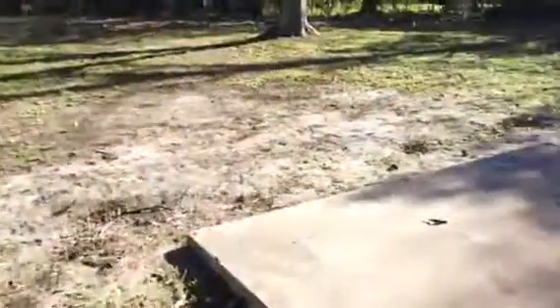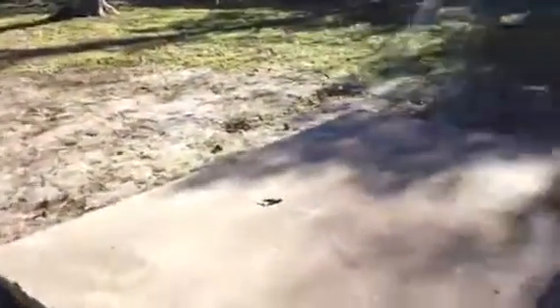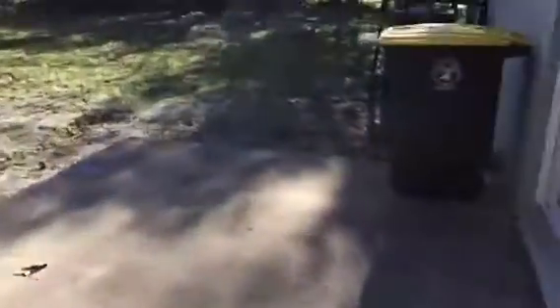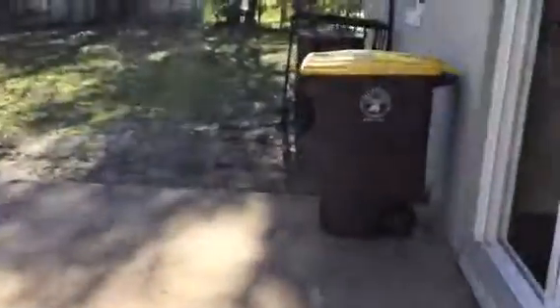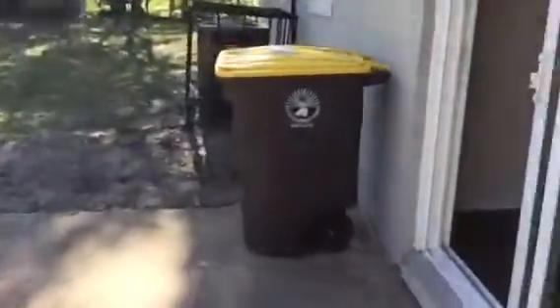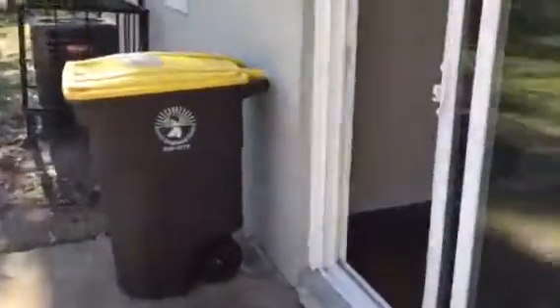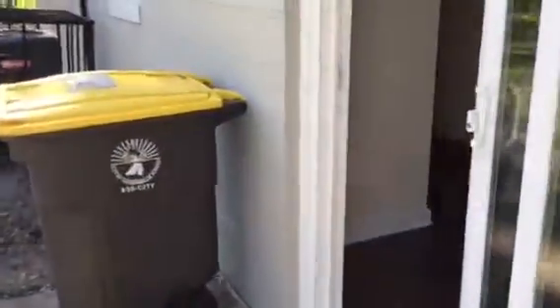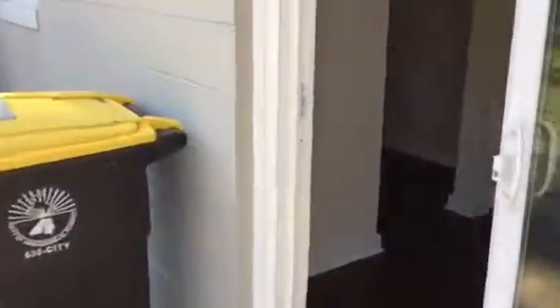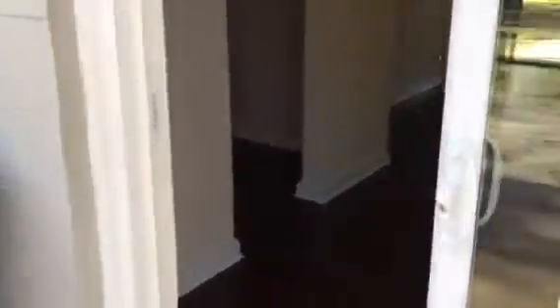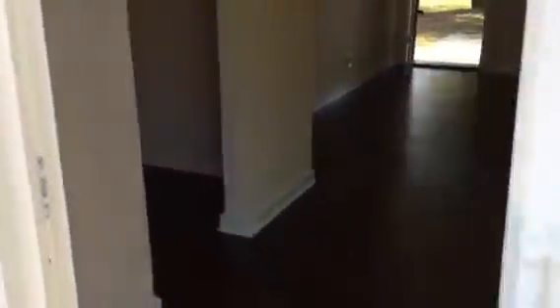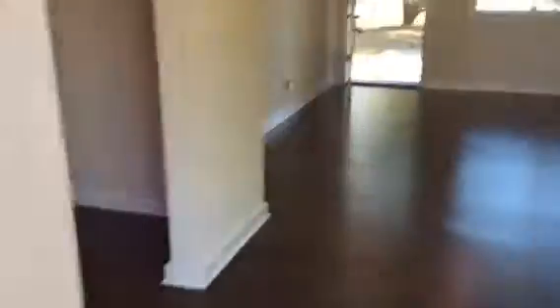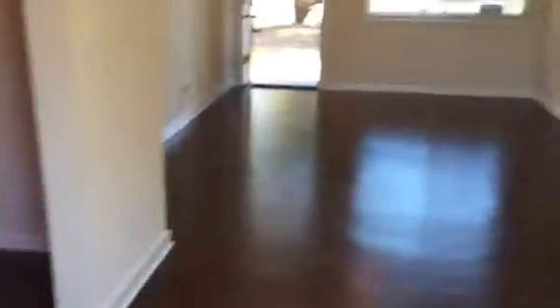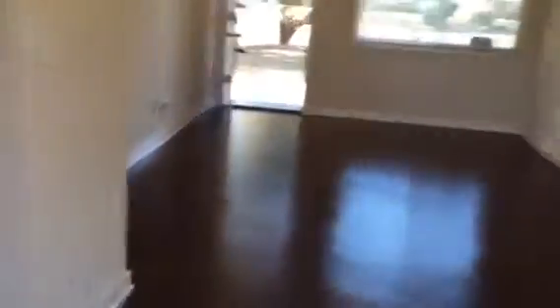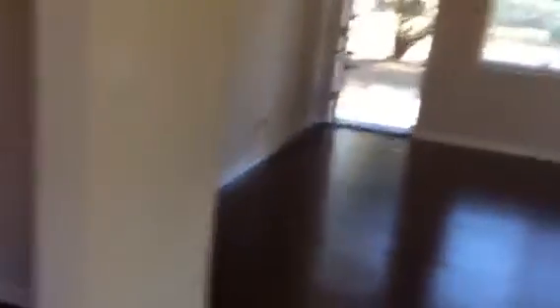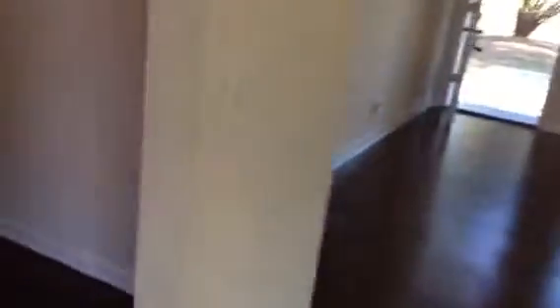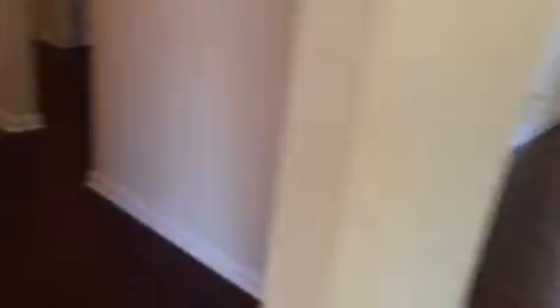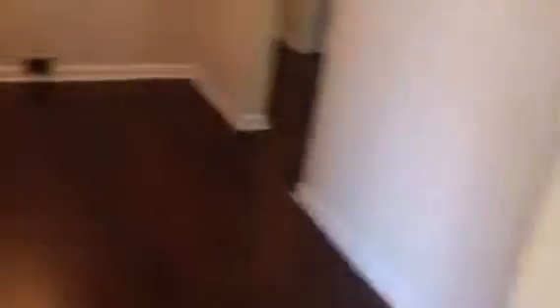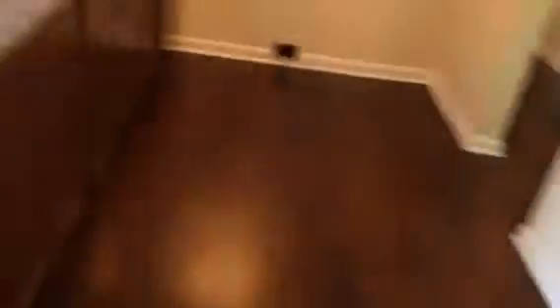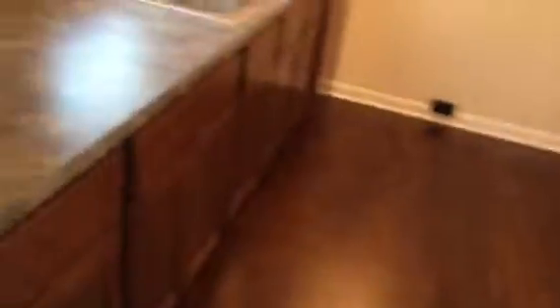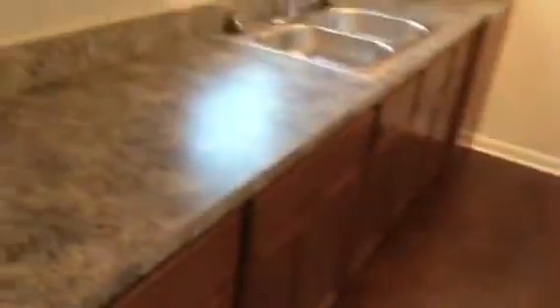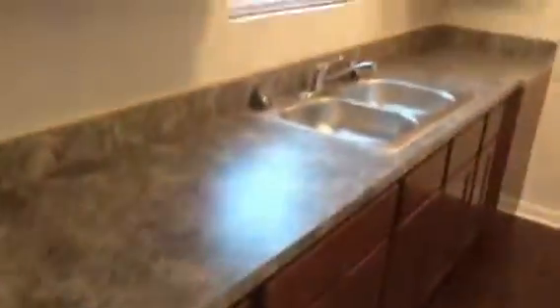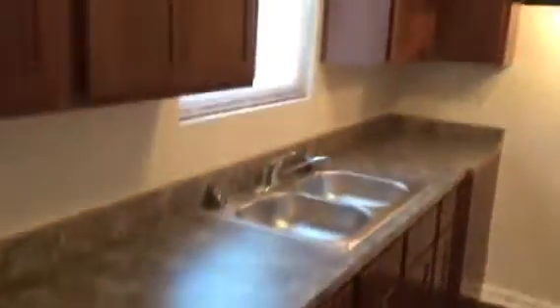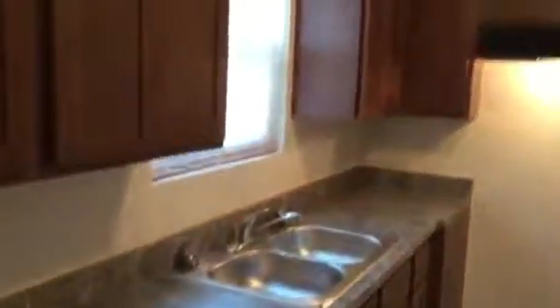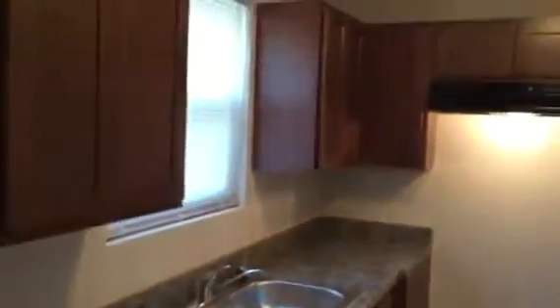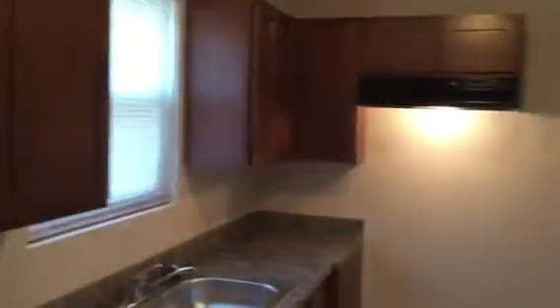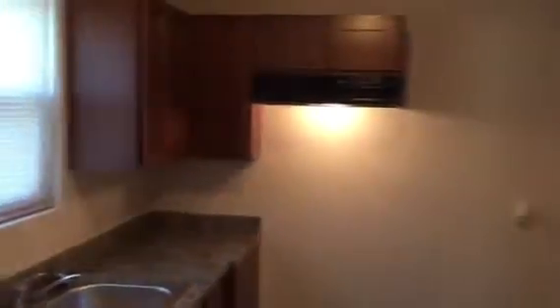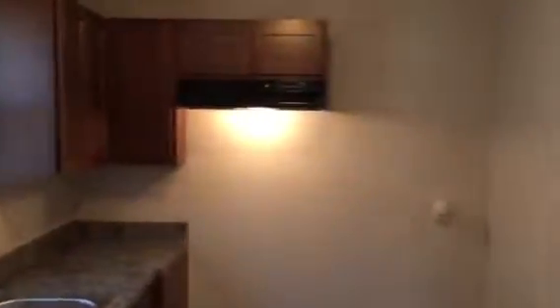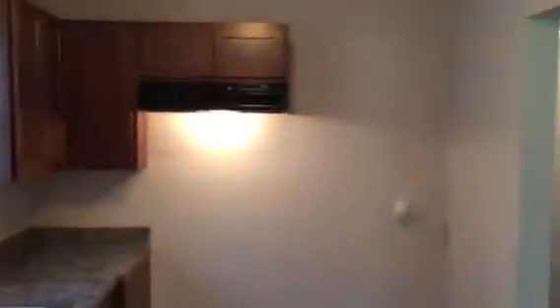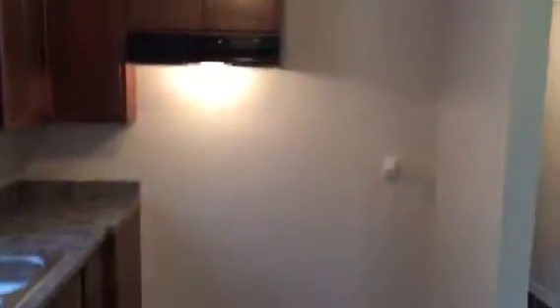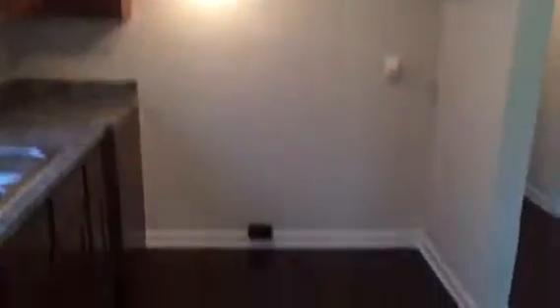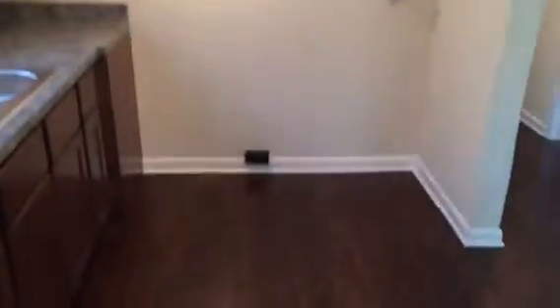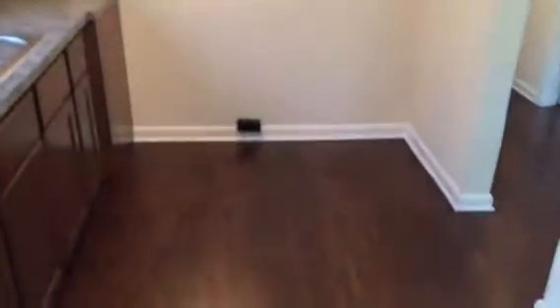As we go back in, to the left will be your new kitchen where we installed new cabinets and countertops. We will install new appliances when the tenant moves in.